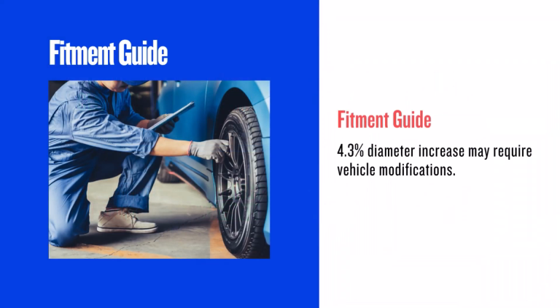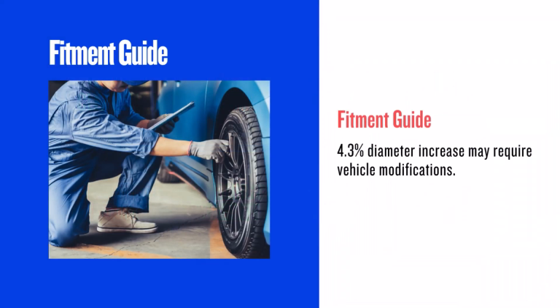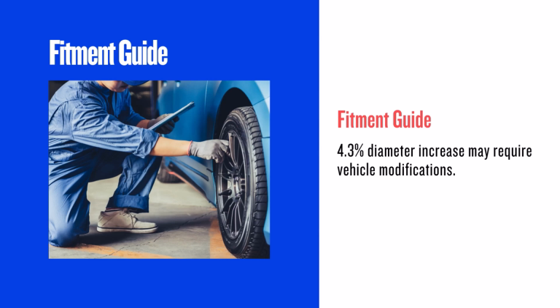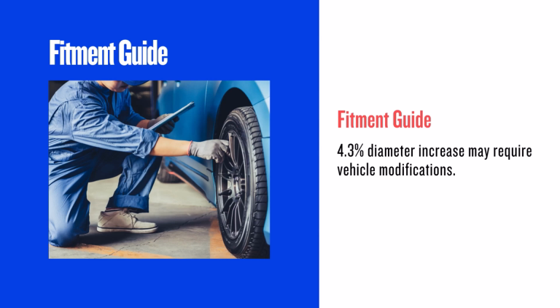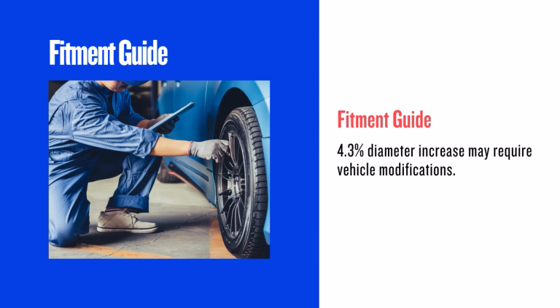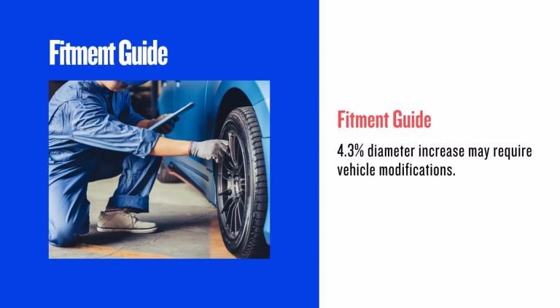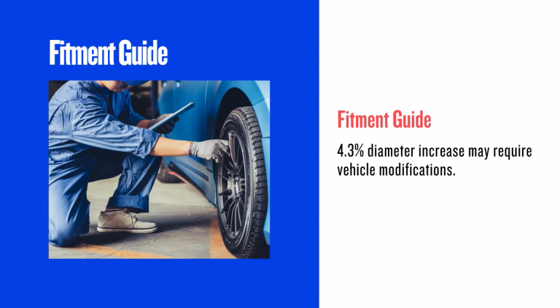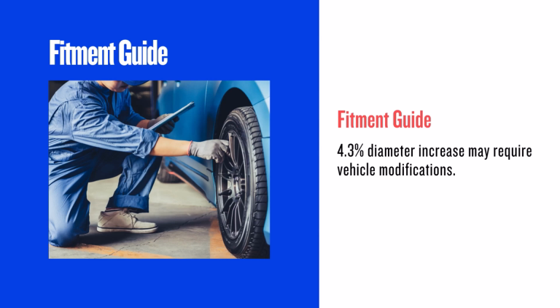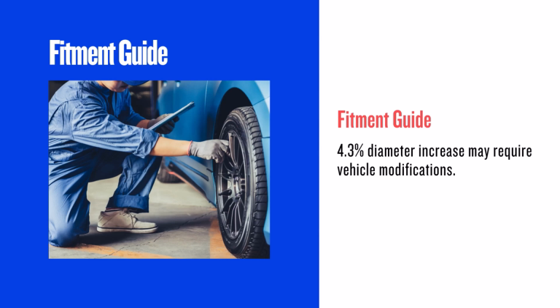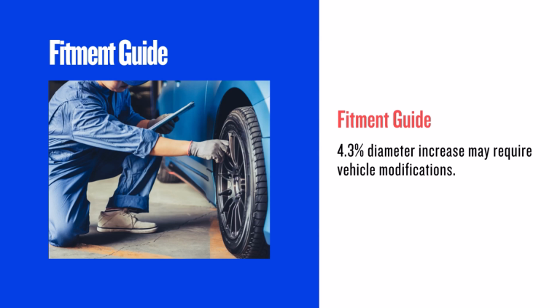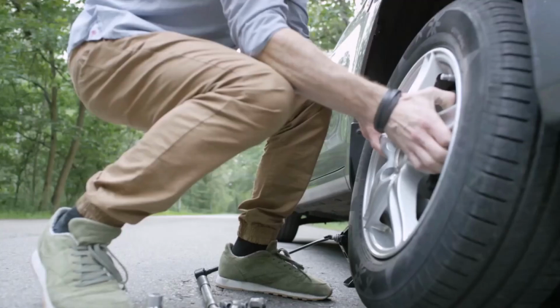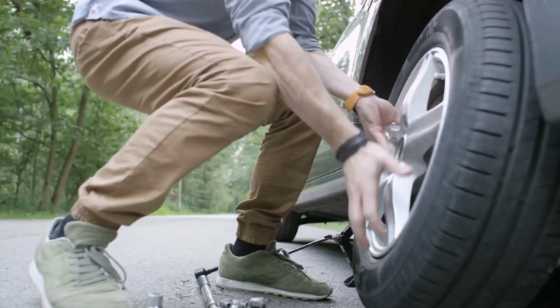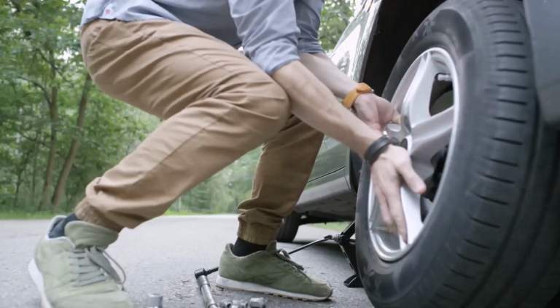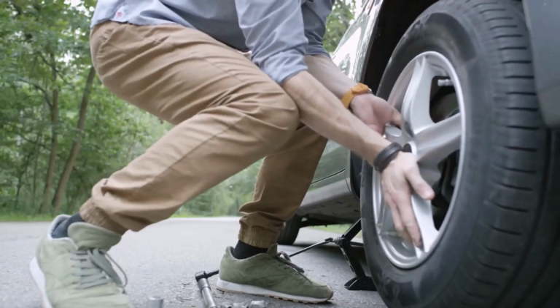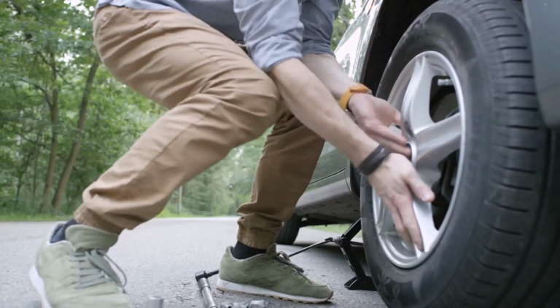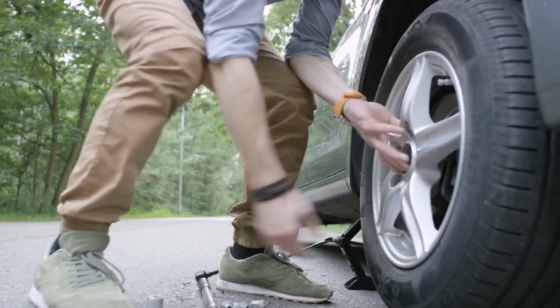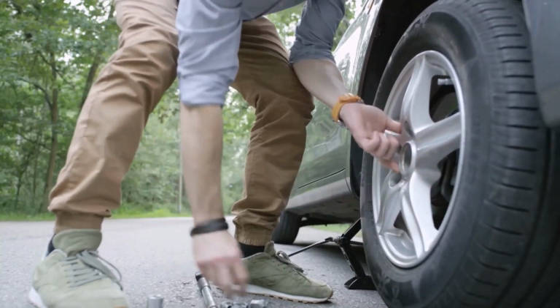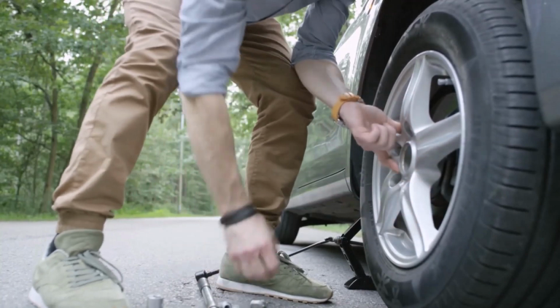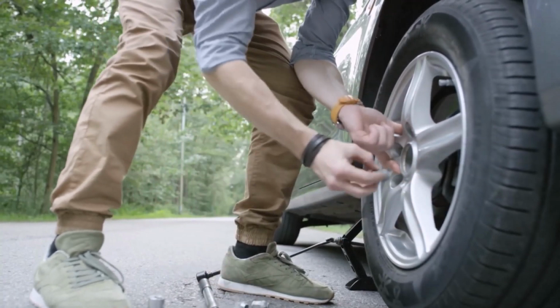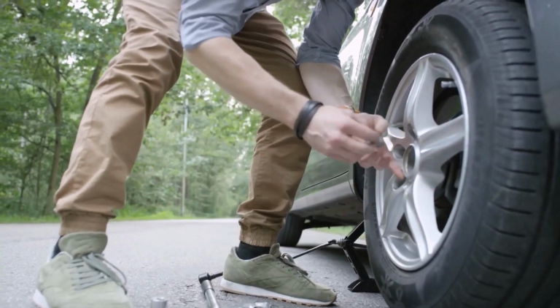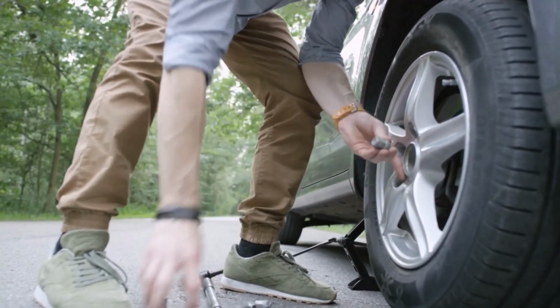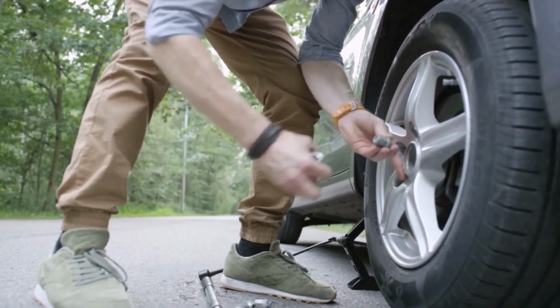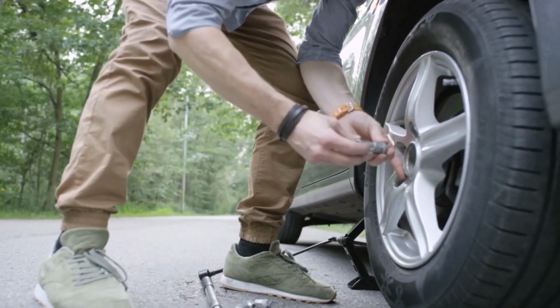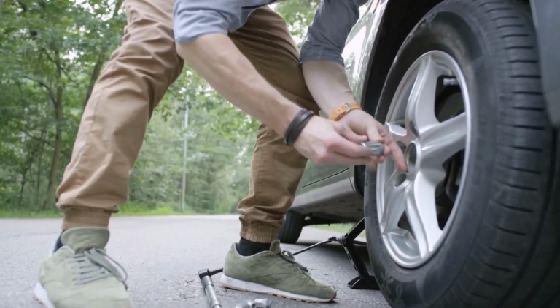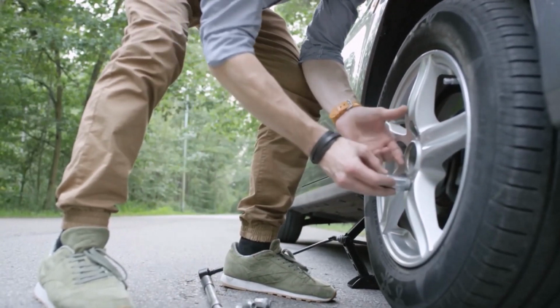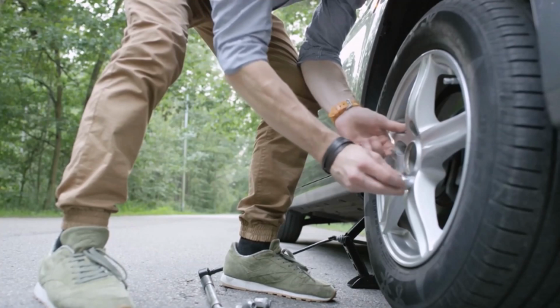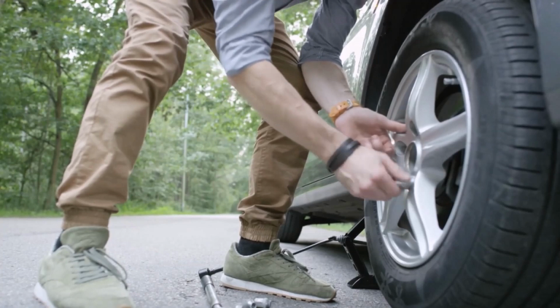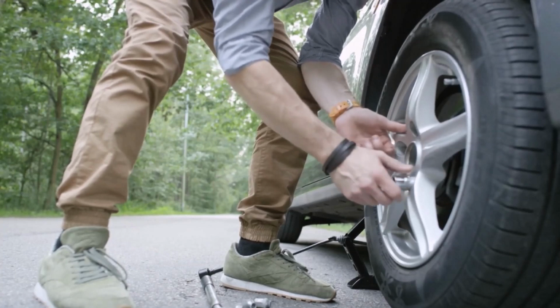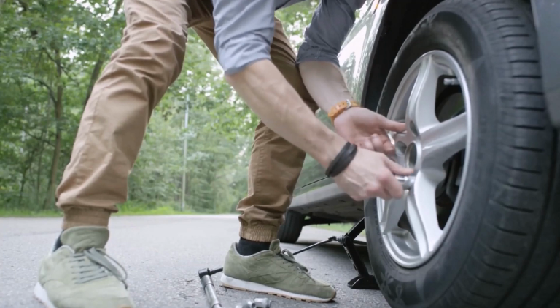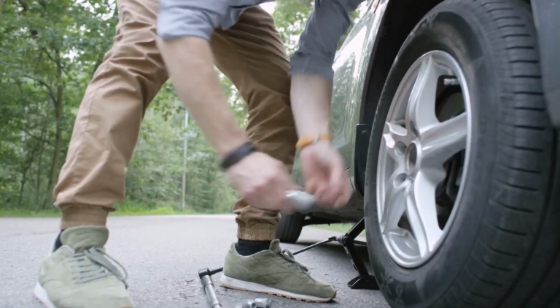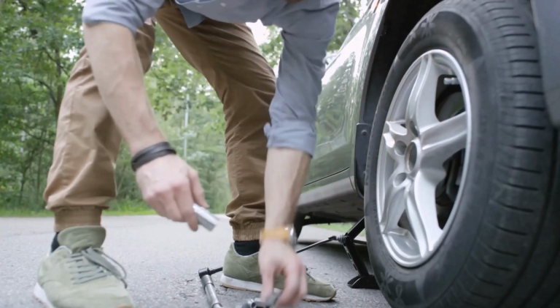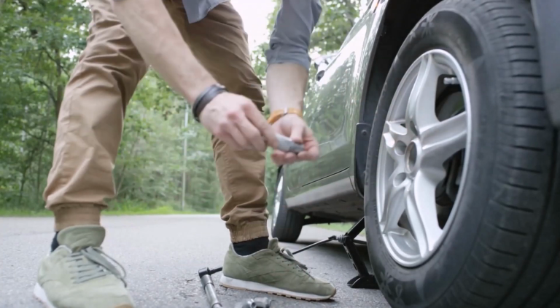Exceeding that limit means you might encounter fitment issues, especially if your vehicle has limited wheel well space. You may need to consider leveling or lift kits to make it work. Always check your vehicle specifications before making this change.